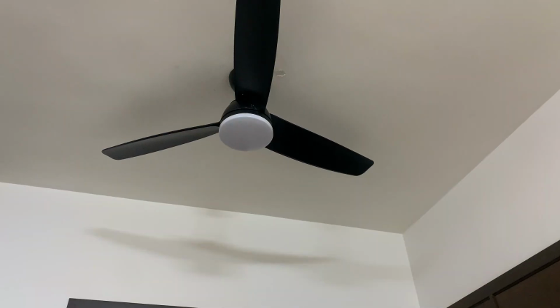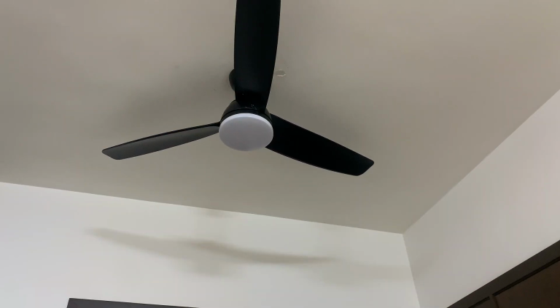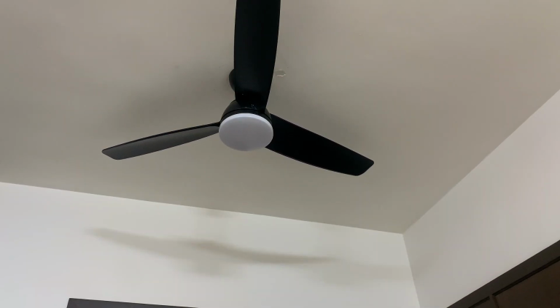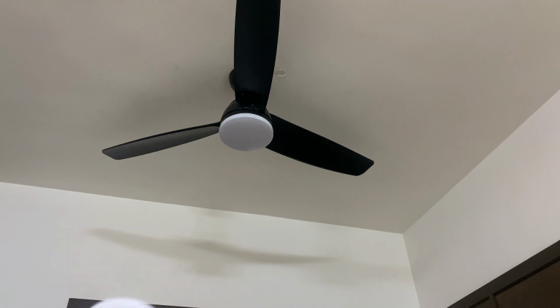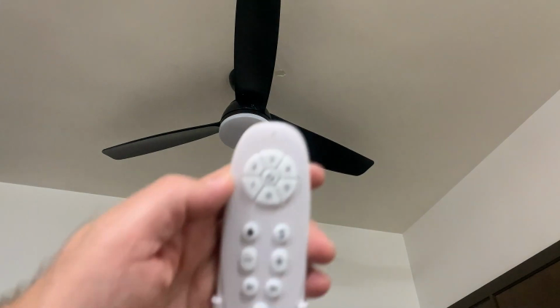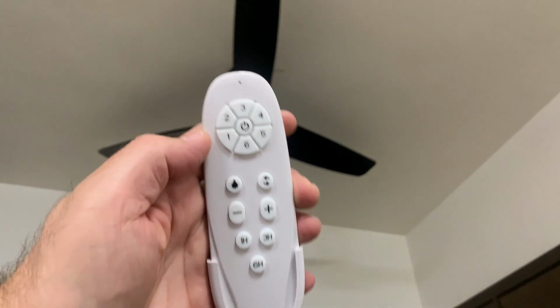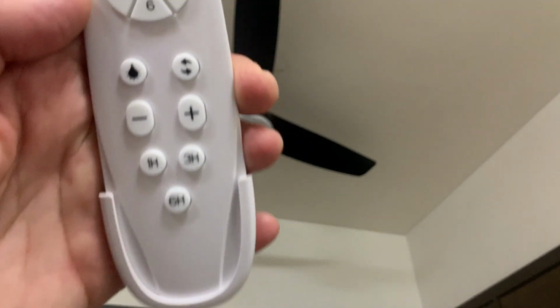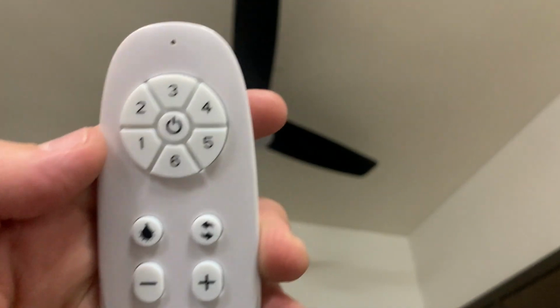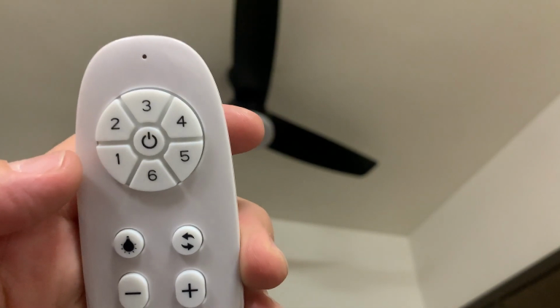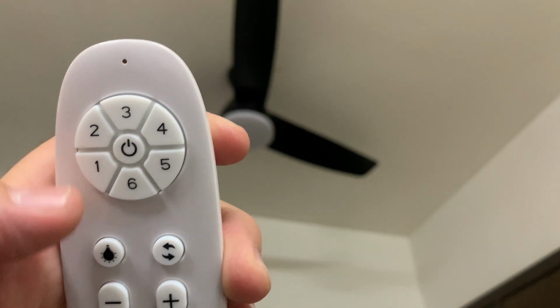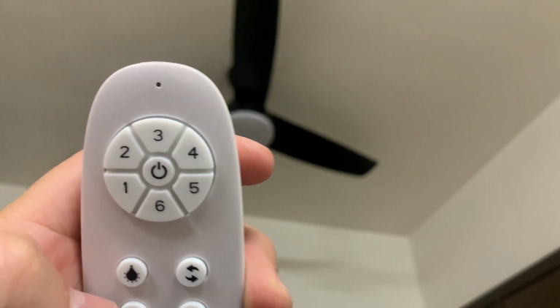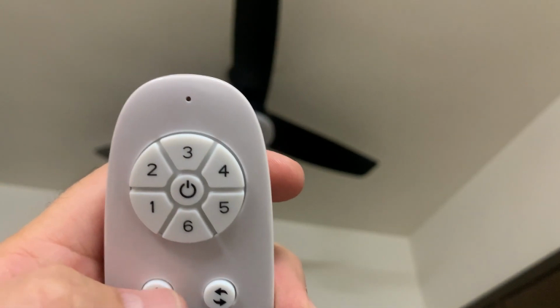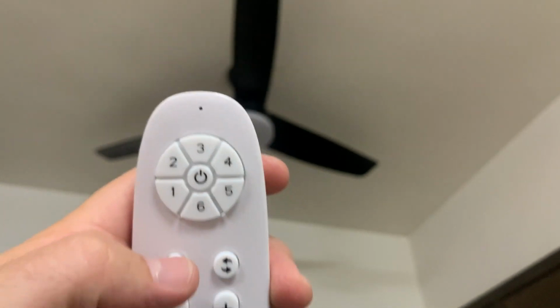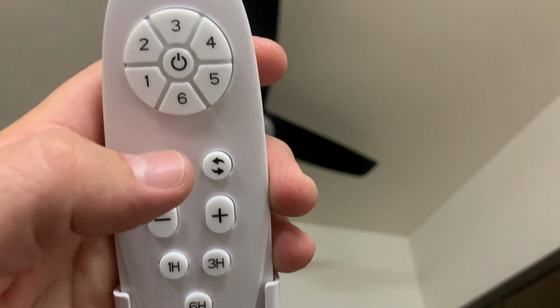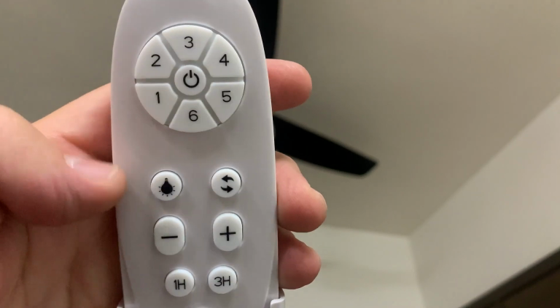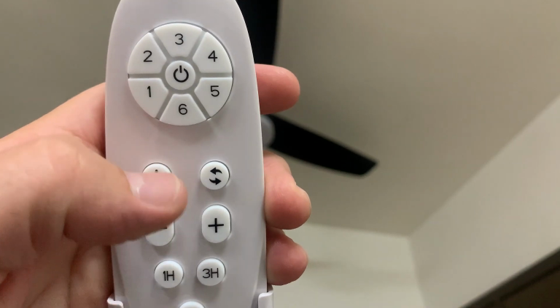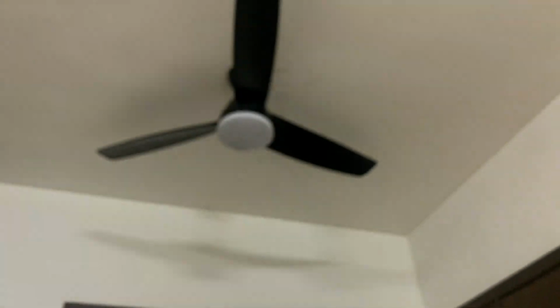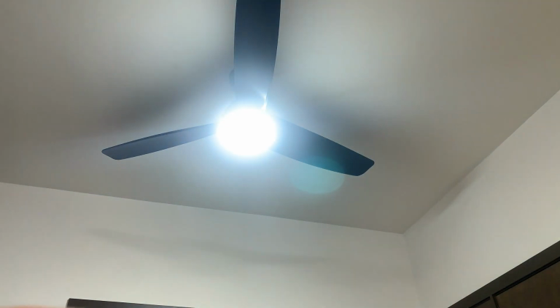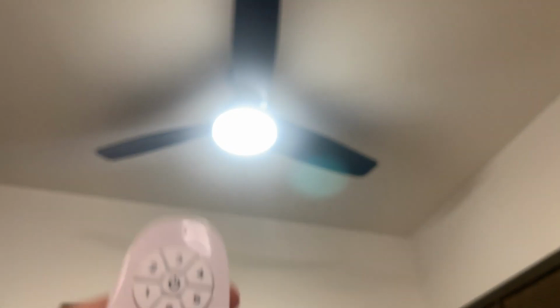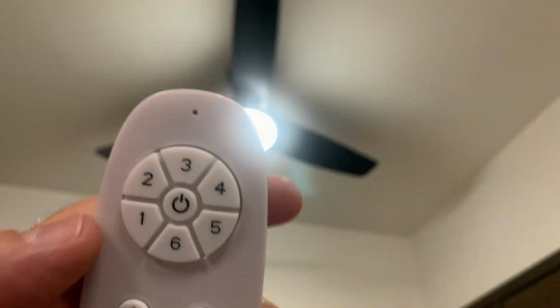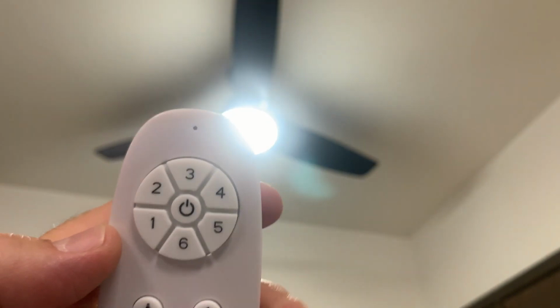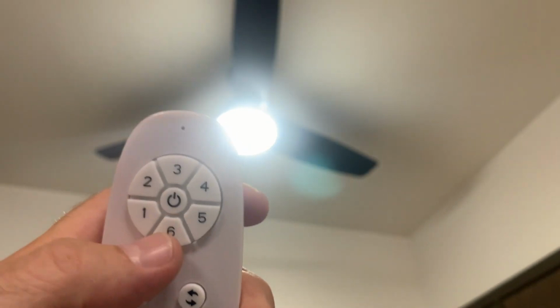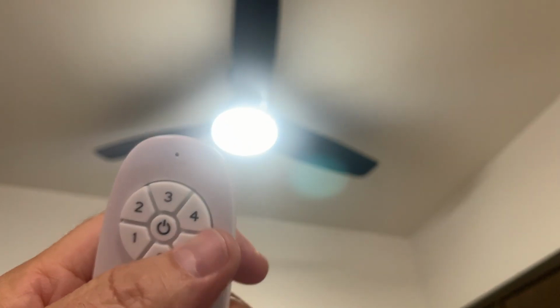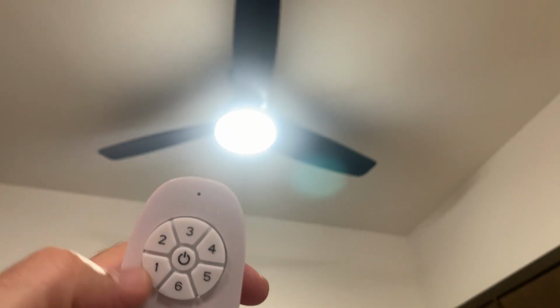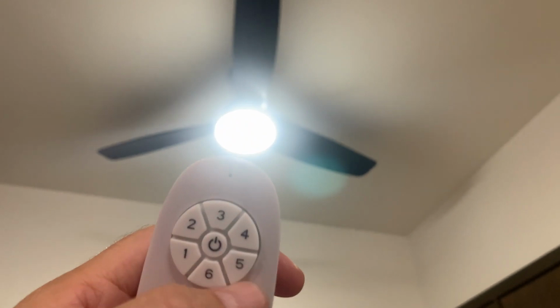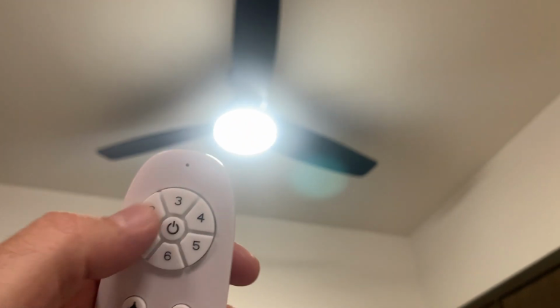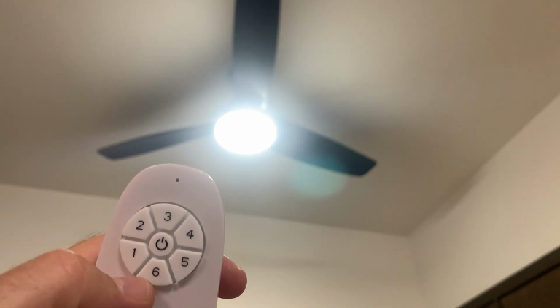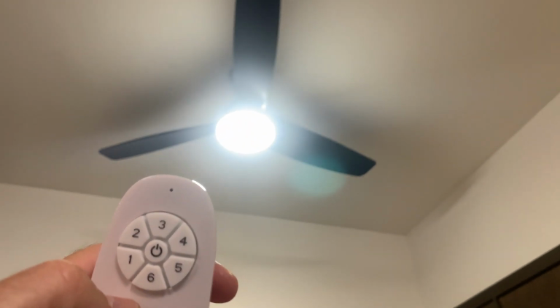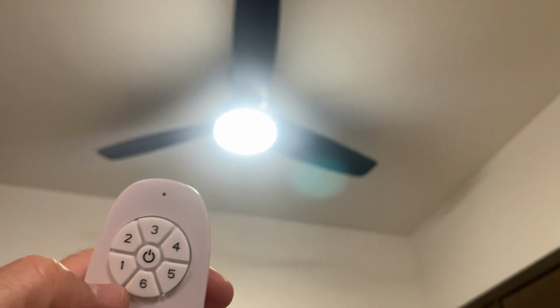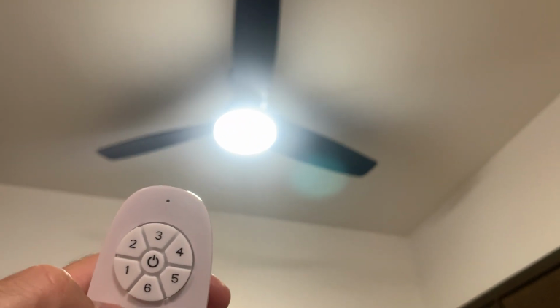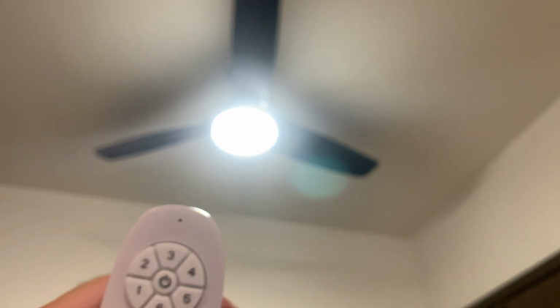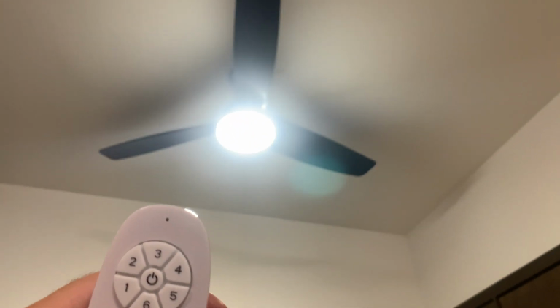As you can see friends, we're ready. This is the remote. We are going to turn on the light with this button, and we can put six different speeds on the fan.